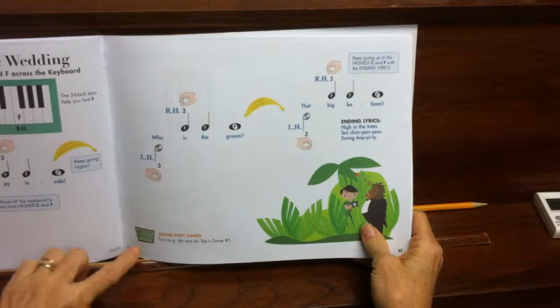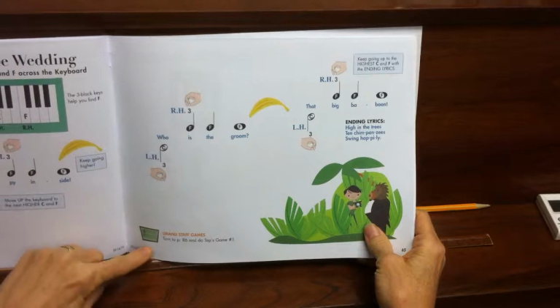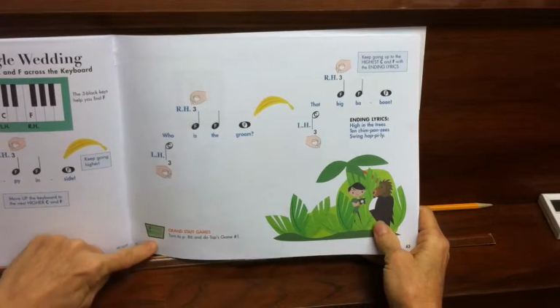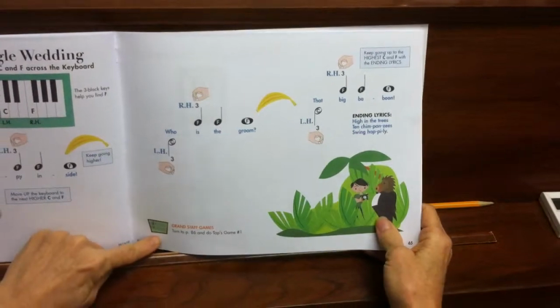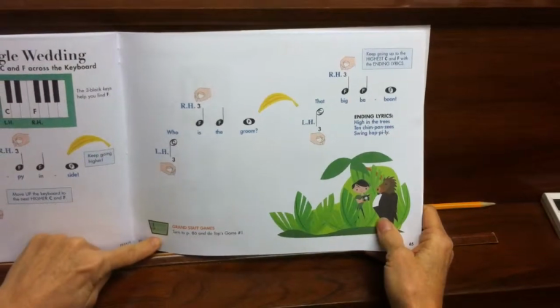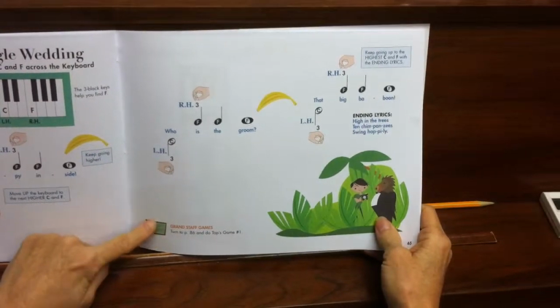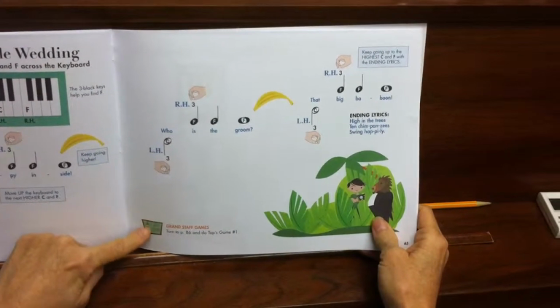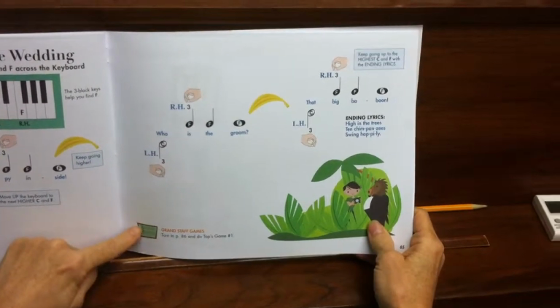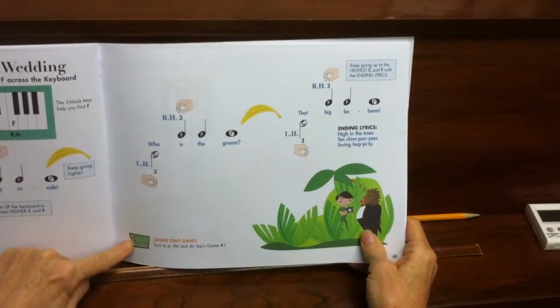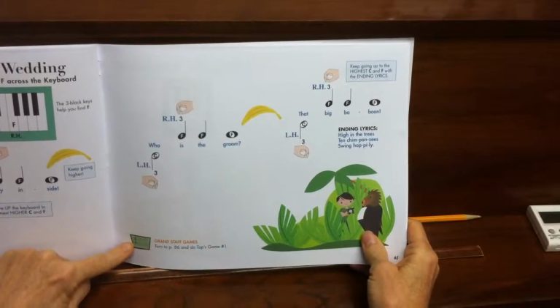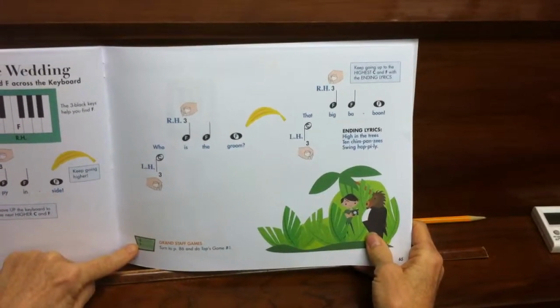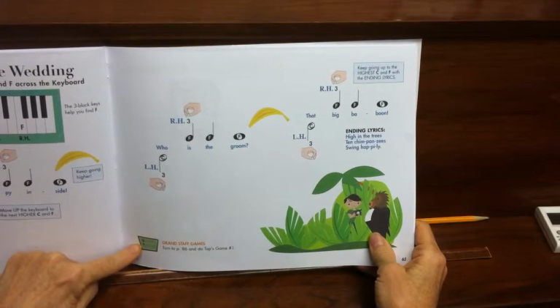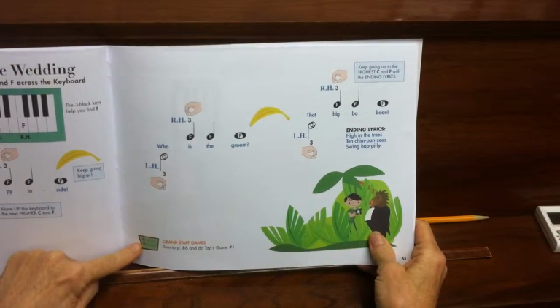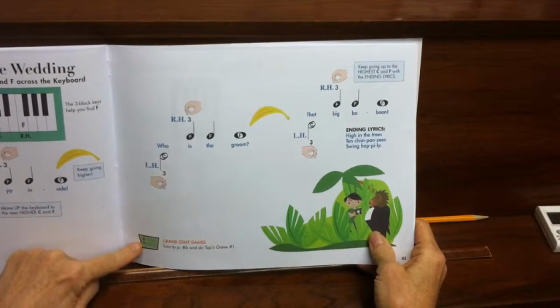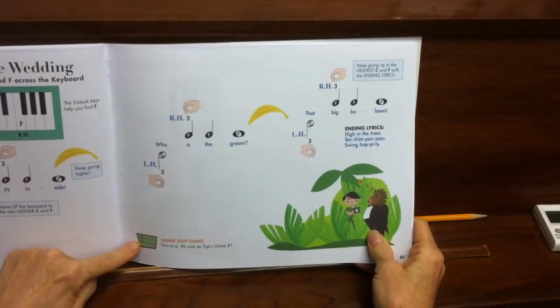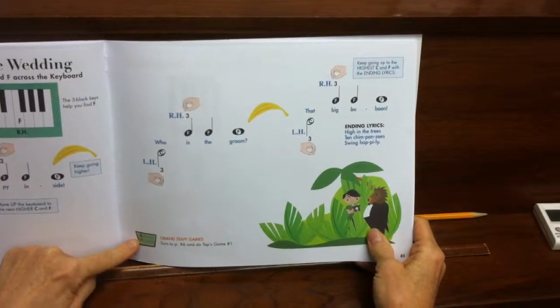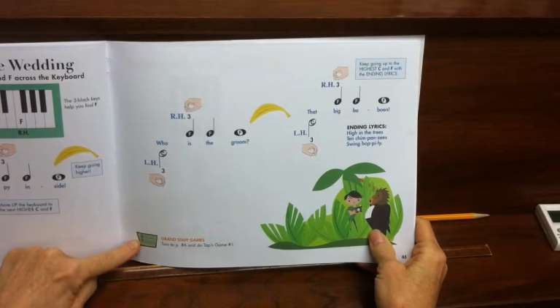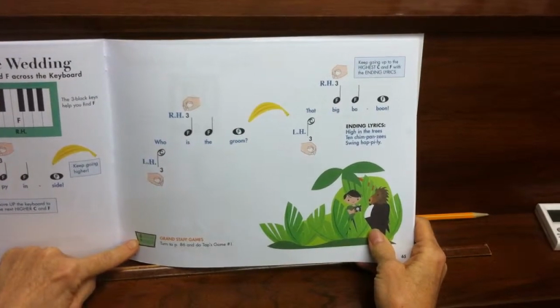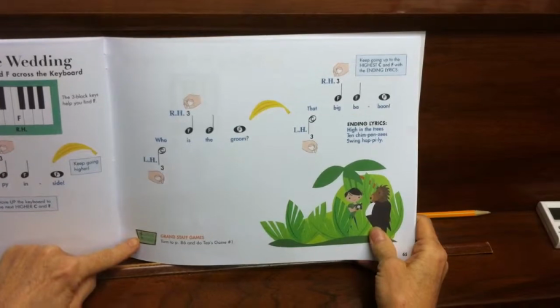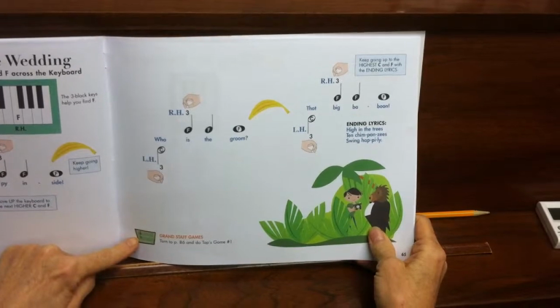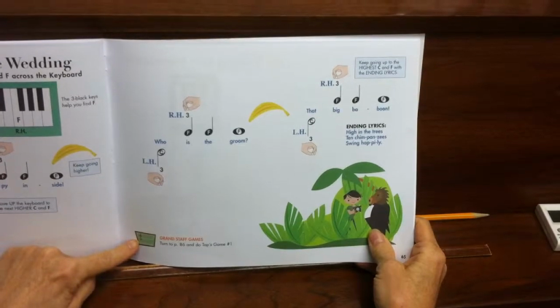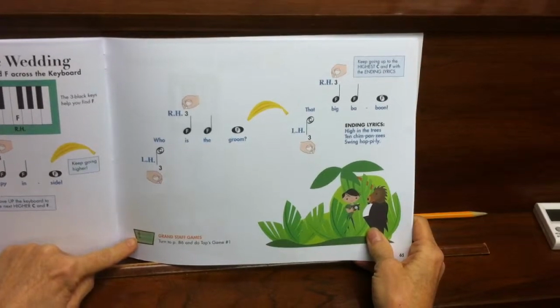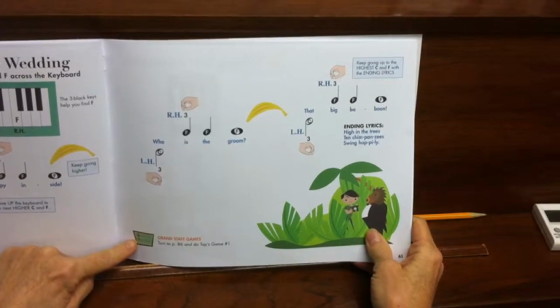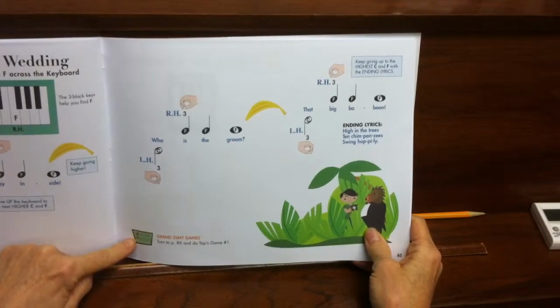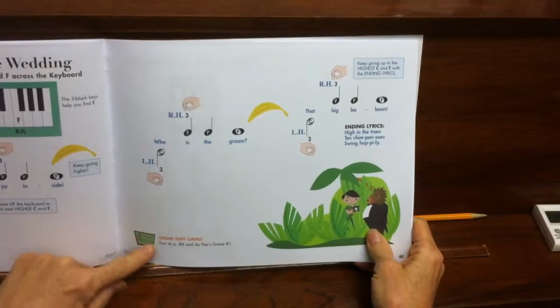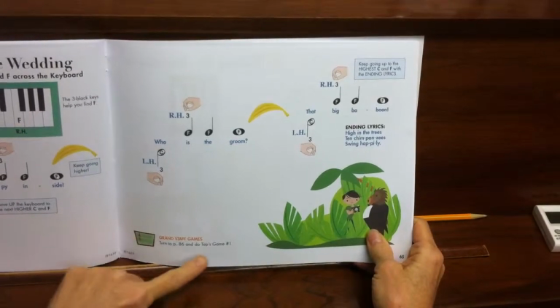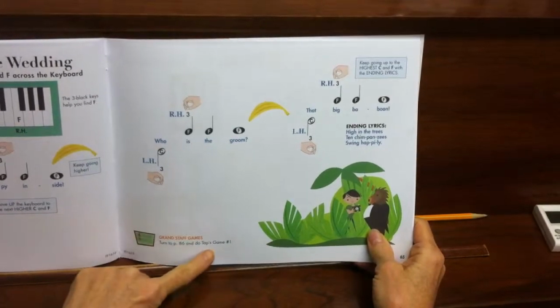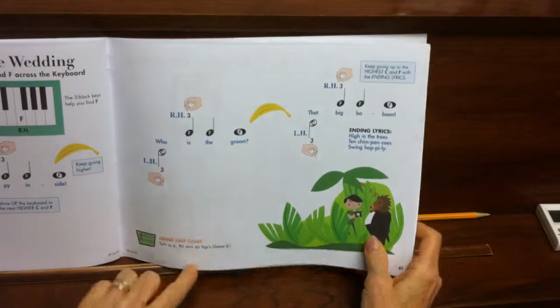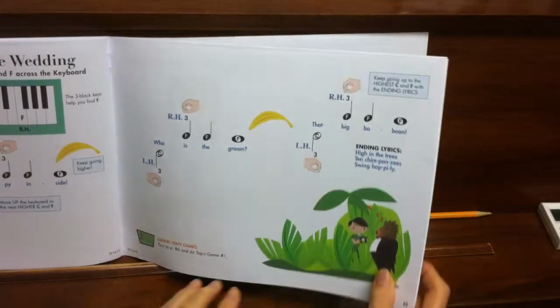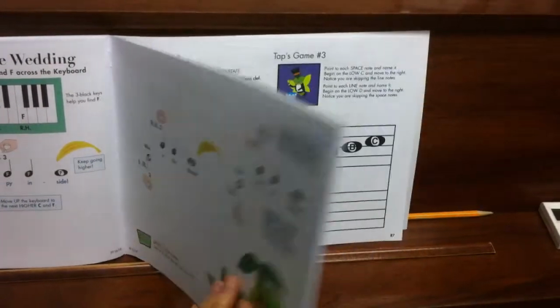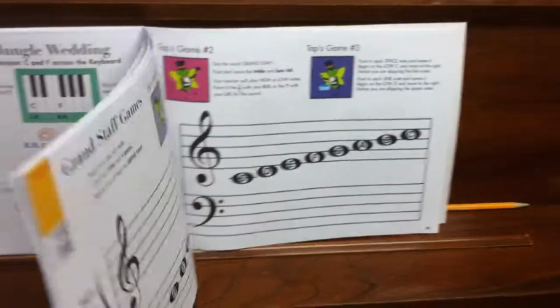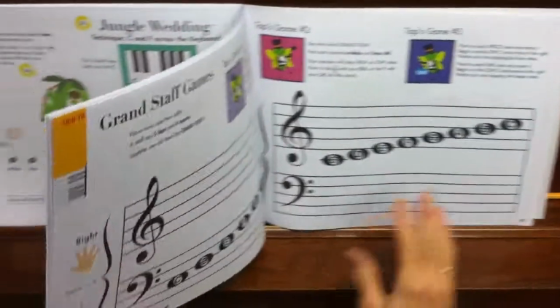At the bottom of the Jungle Wedding page, you'll see this little note about Grand Staff Games on page 86. Do Taps Game No. 1.